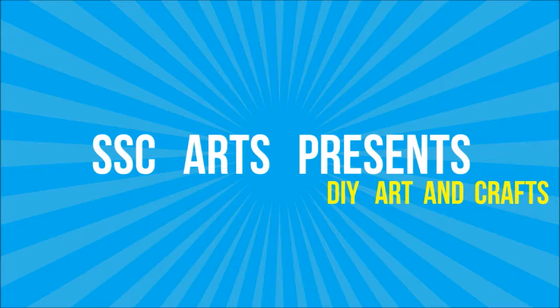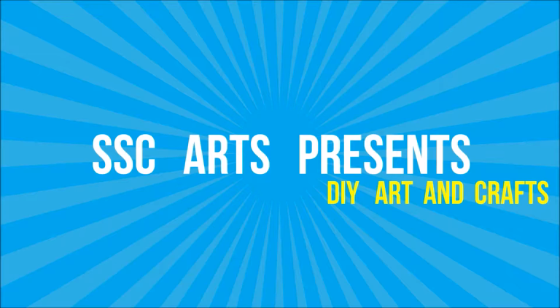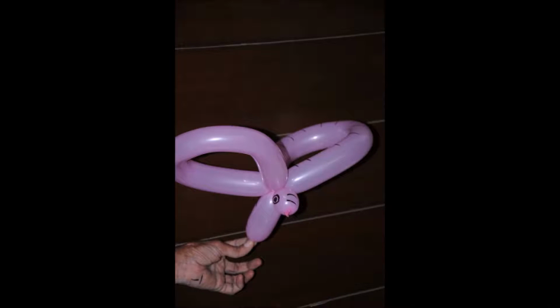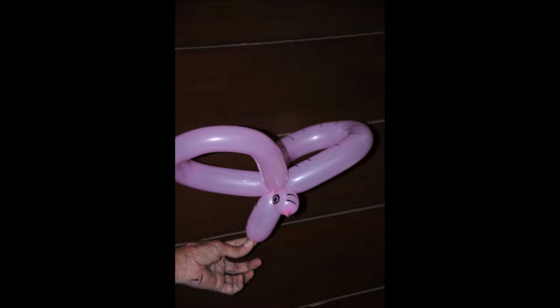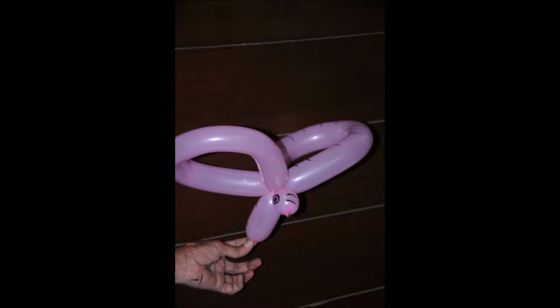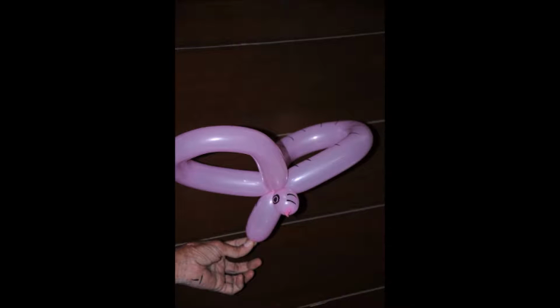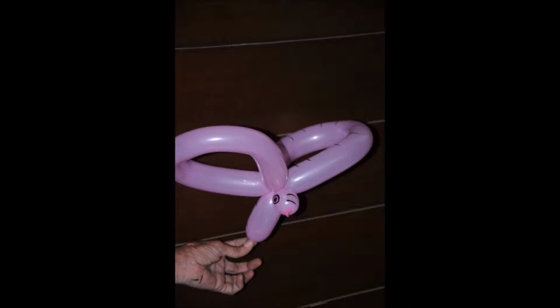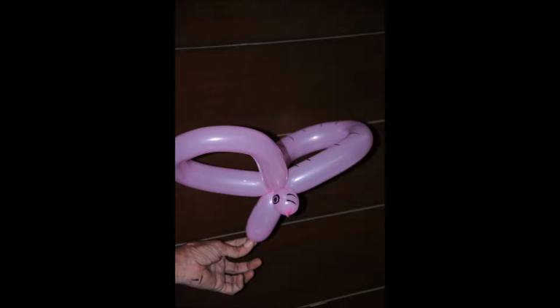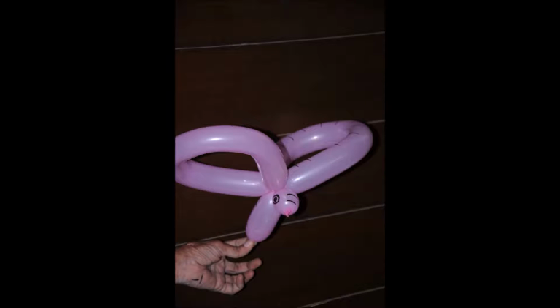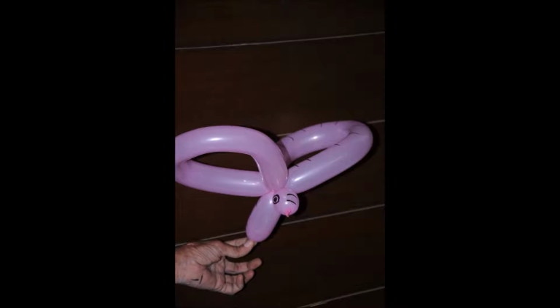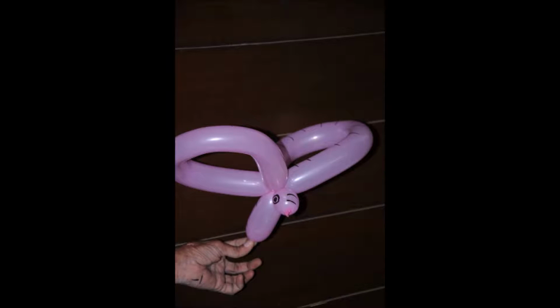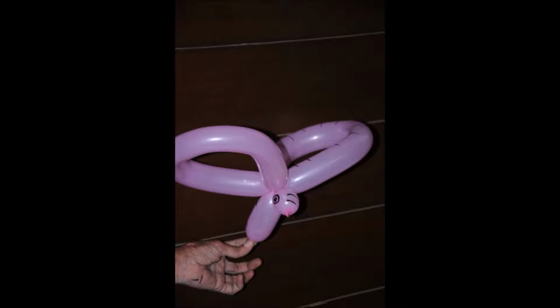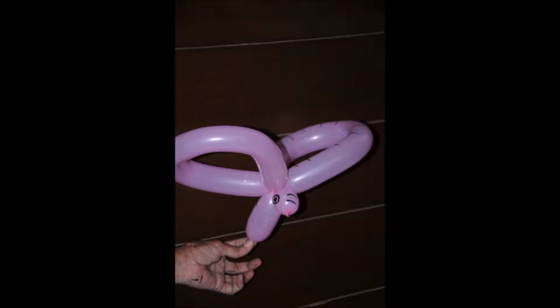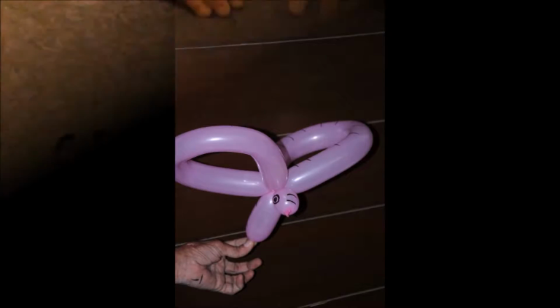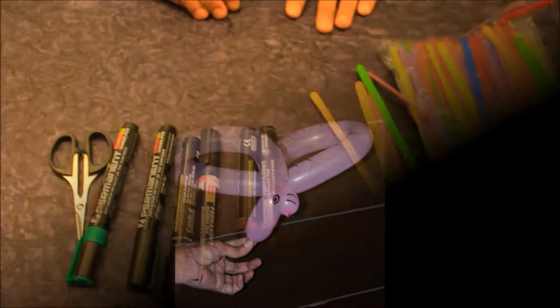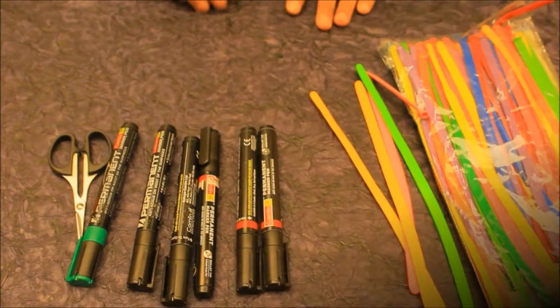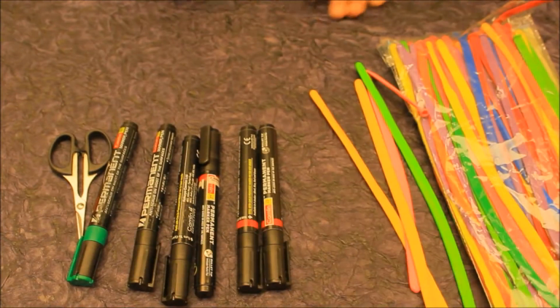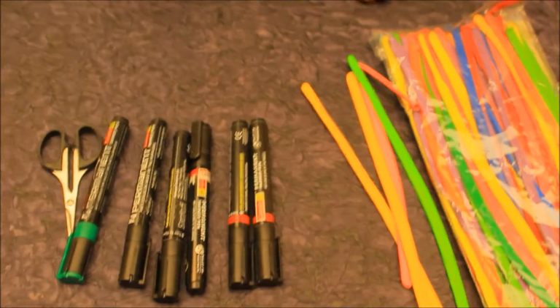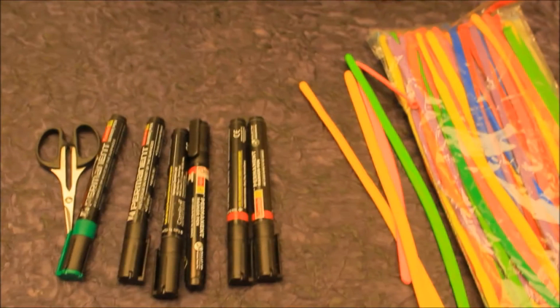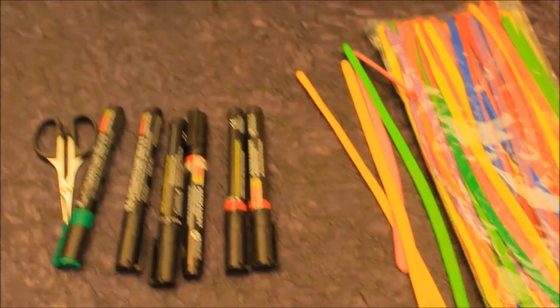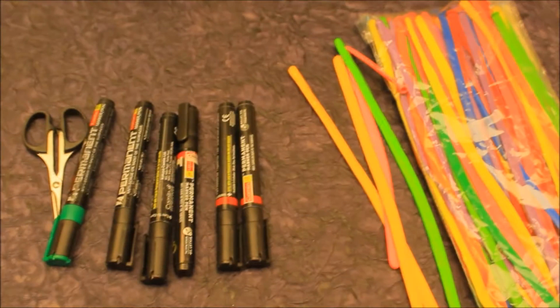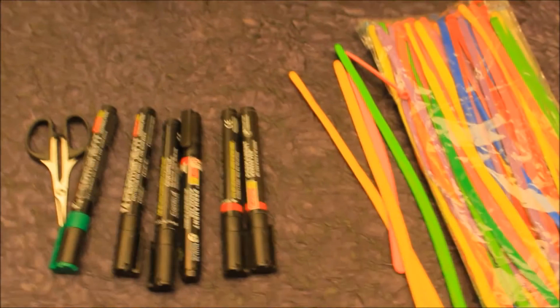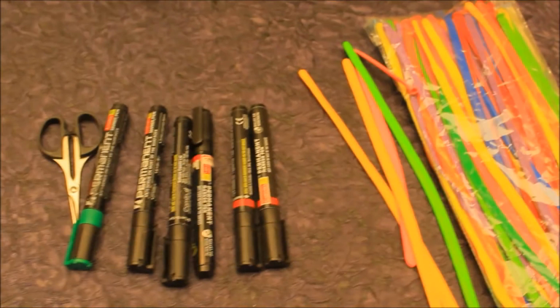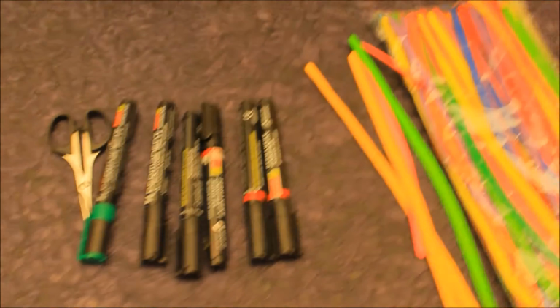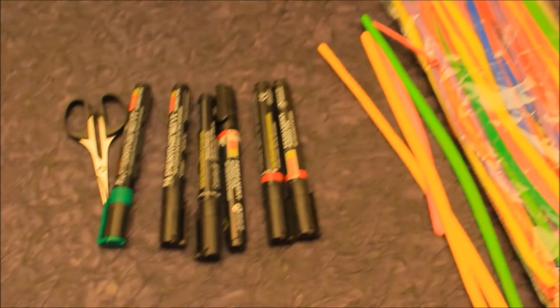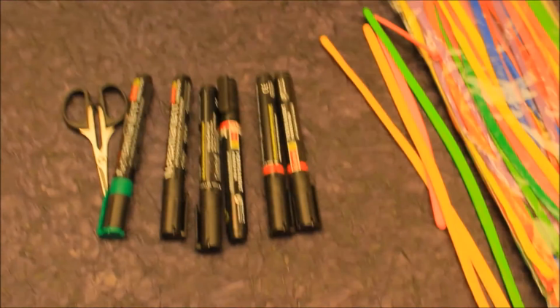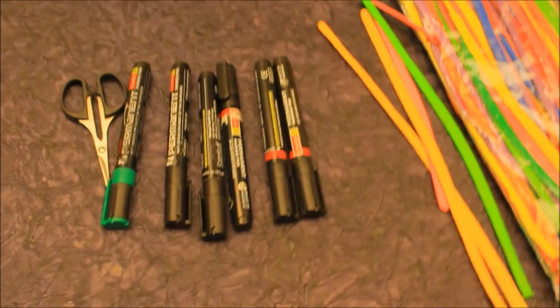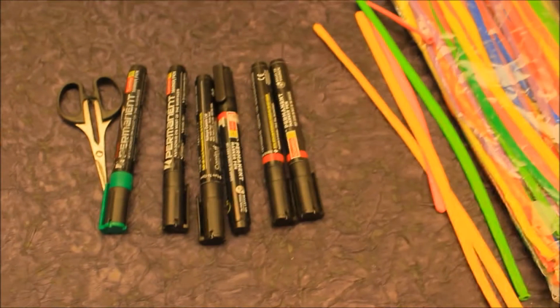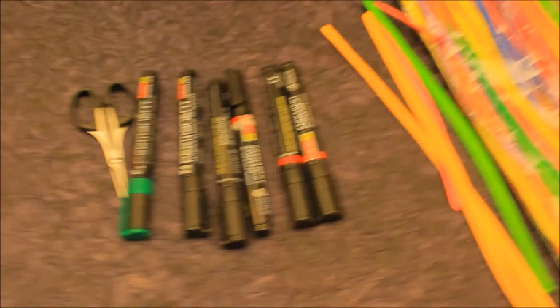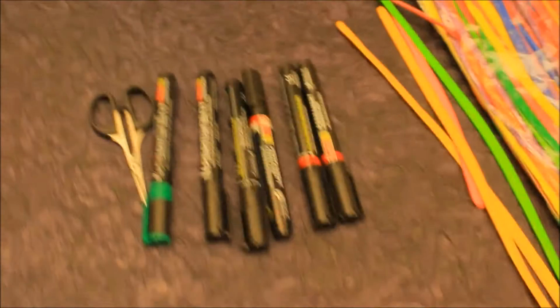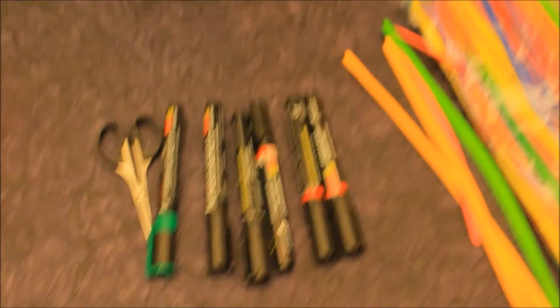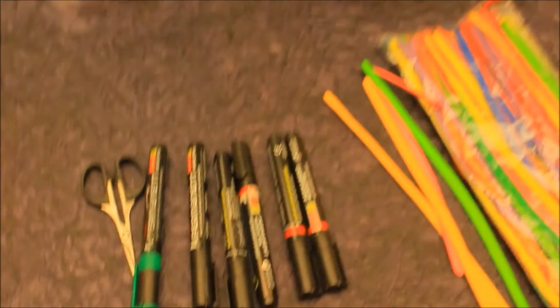We are going to make this beautiful butterfly using balloon twisting. The materials required are a balloon pump, marker, and balloons. We only require a single balloon to make this simple butterfly.